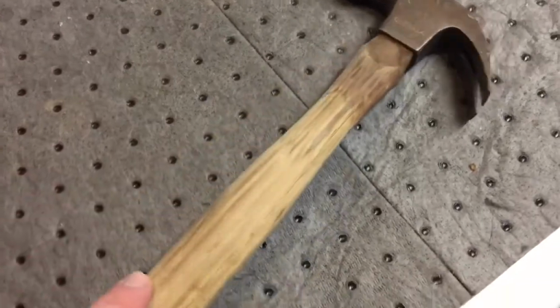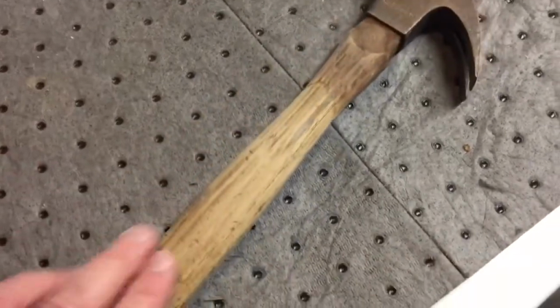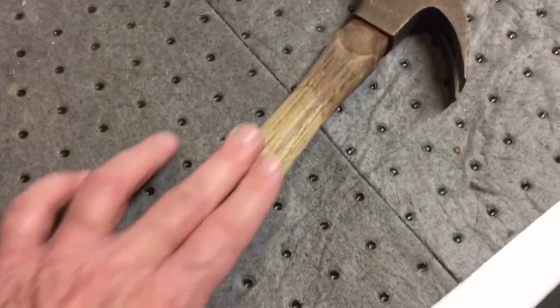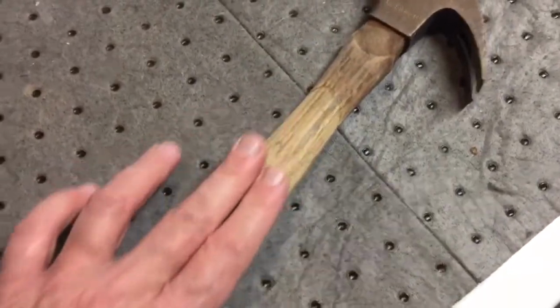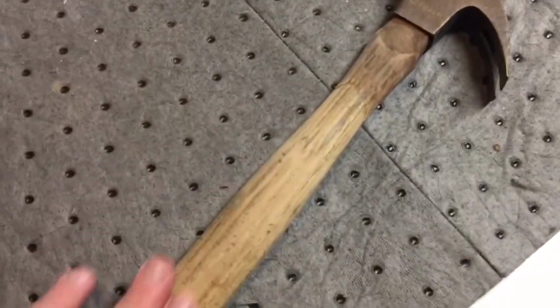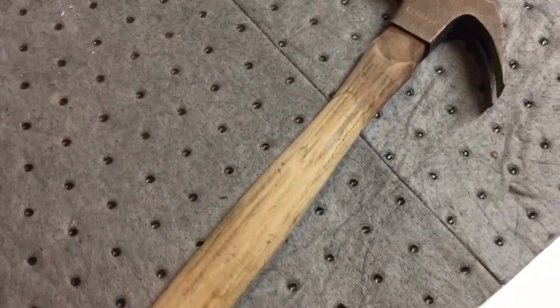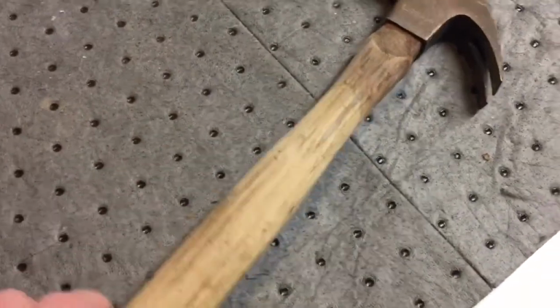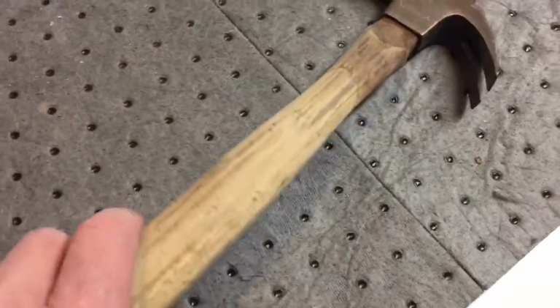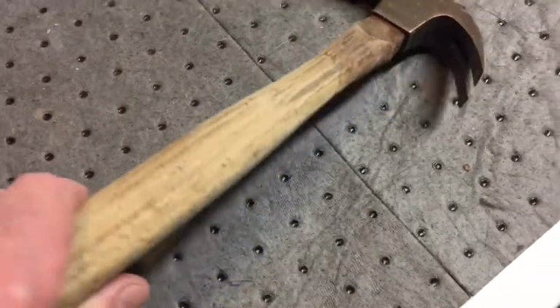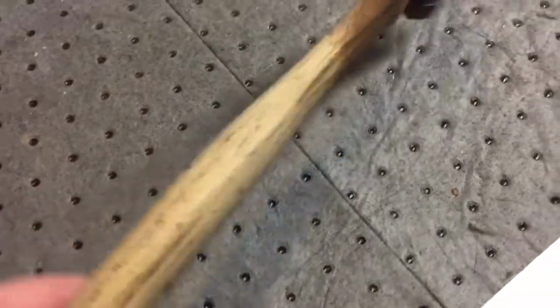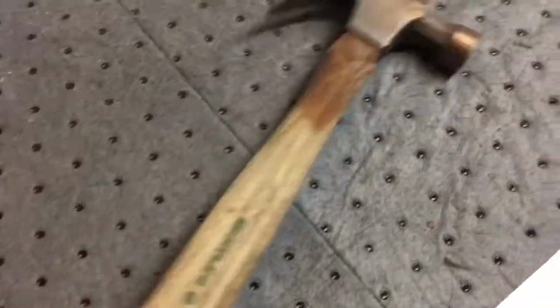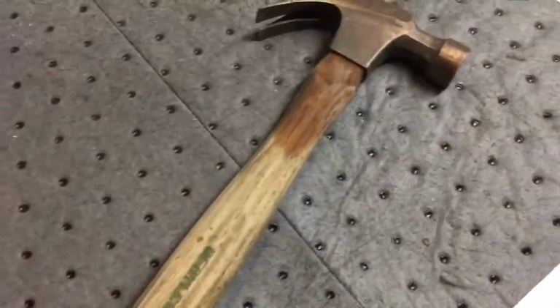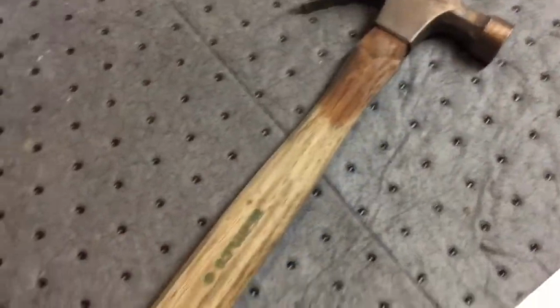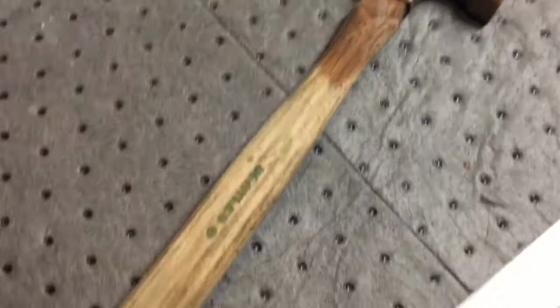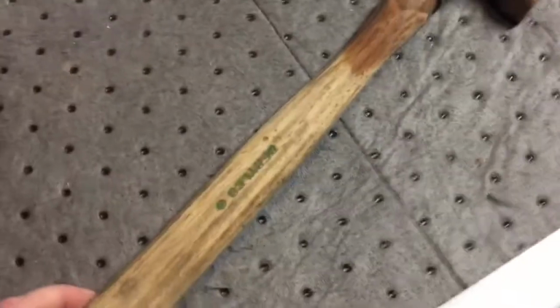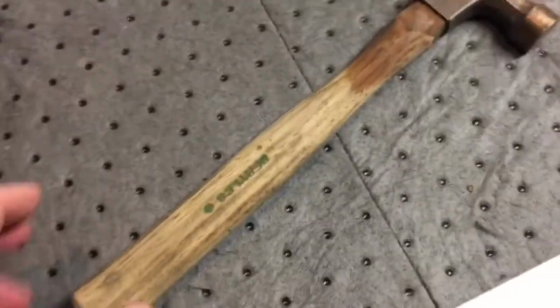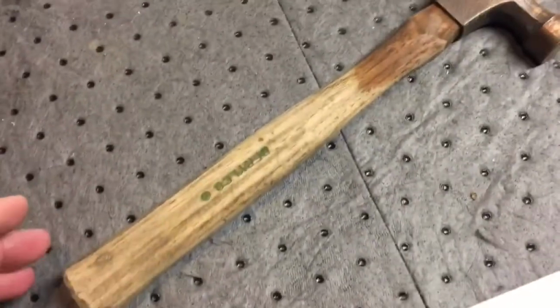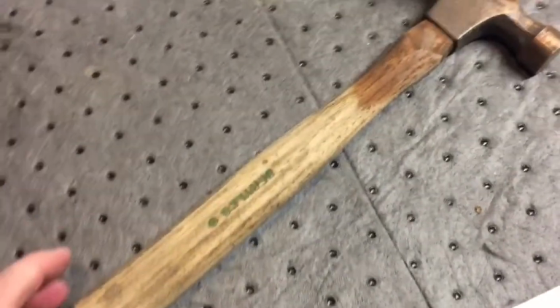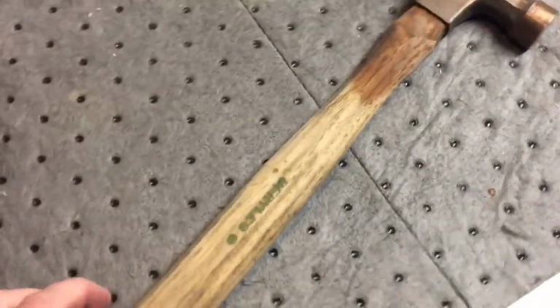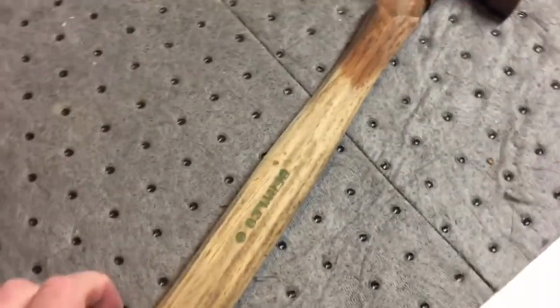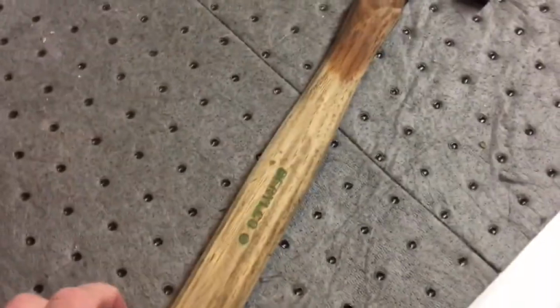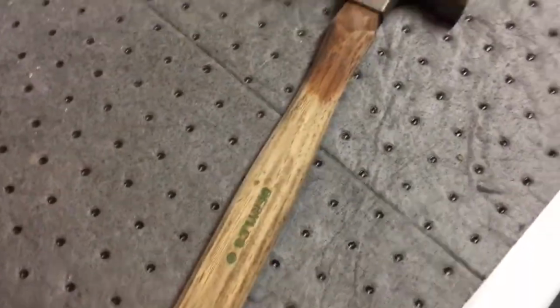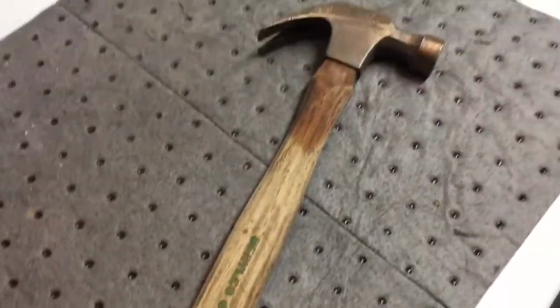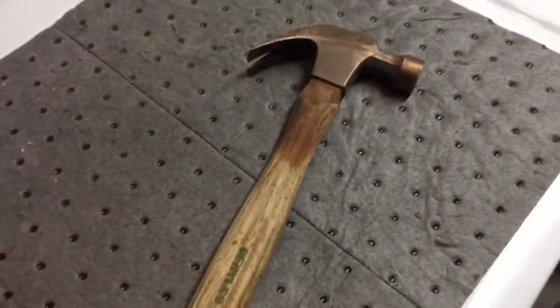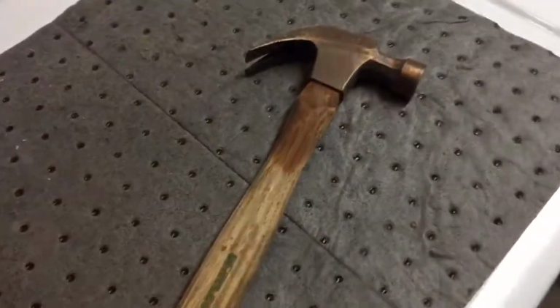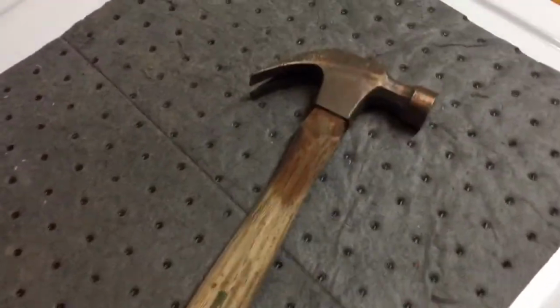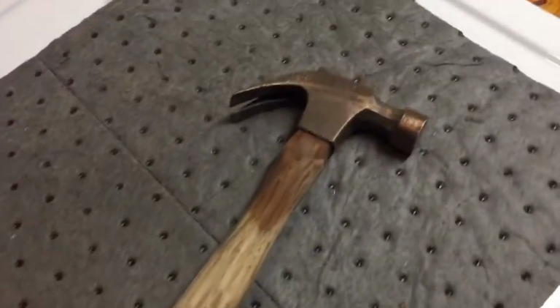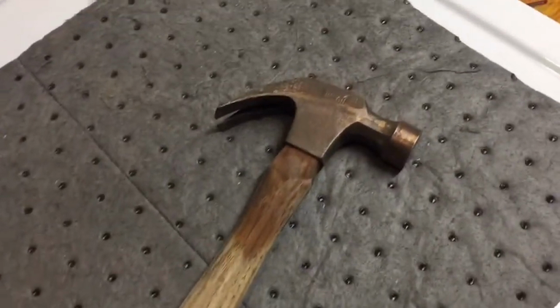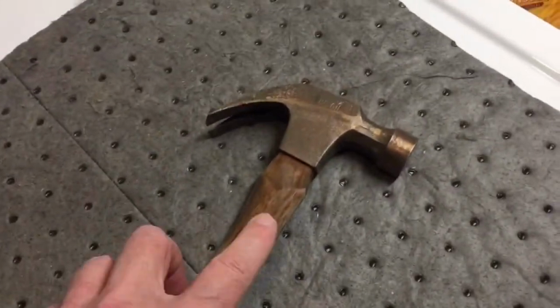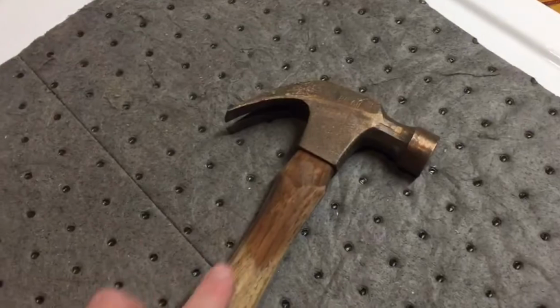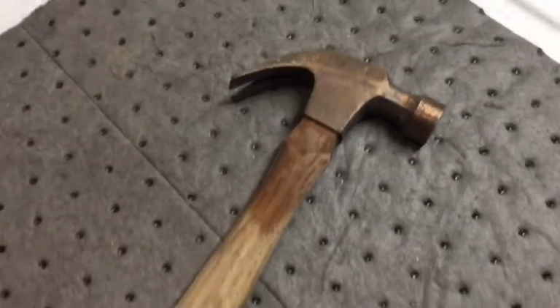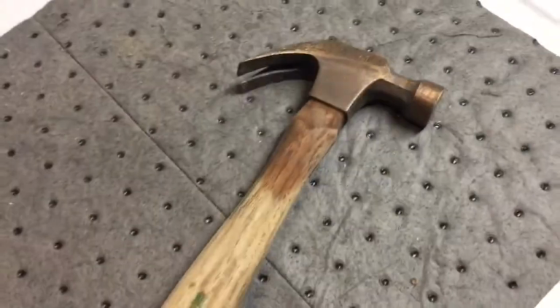It doesn't need a lot of time, but I left it in longer because I think somebody sanded this handle down. It's very smooth and there's no finish on there — that's a no-no. You cannot have a raw wood handle because it will expand and contract and lead you to this problem.